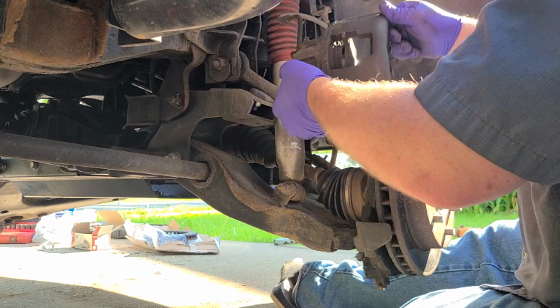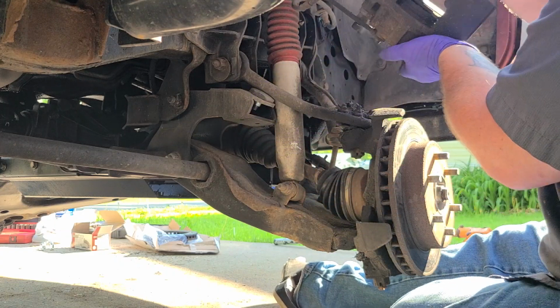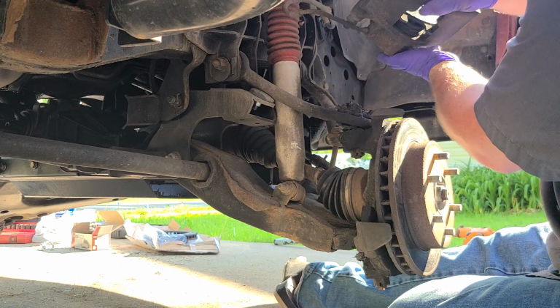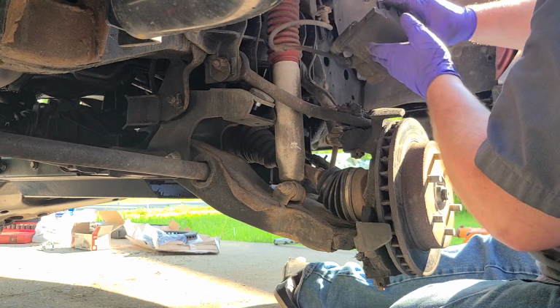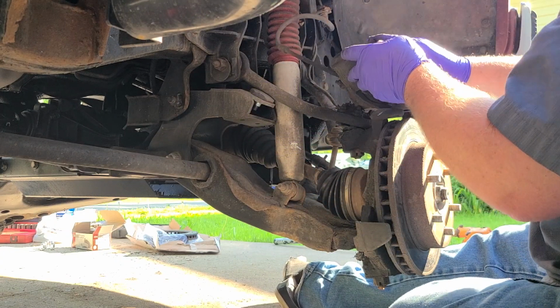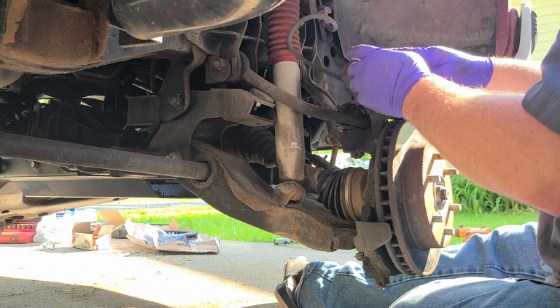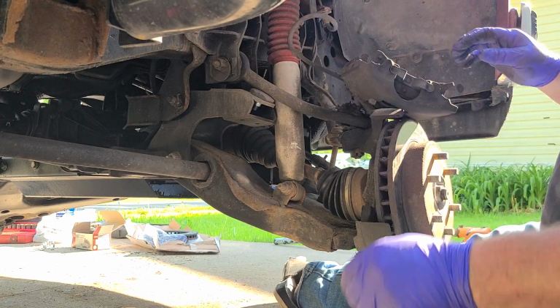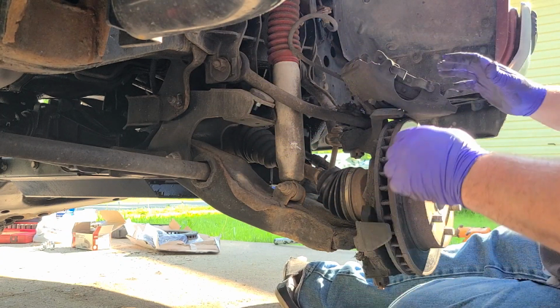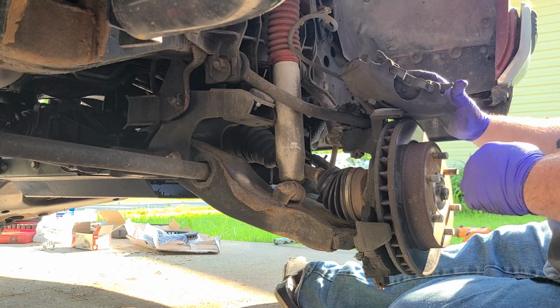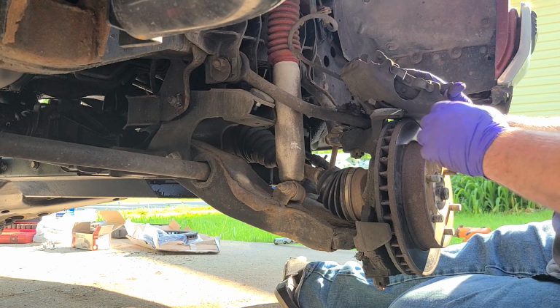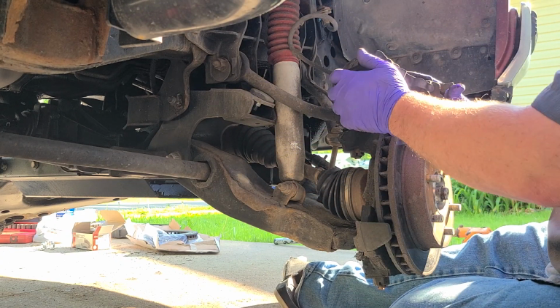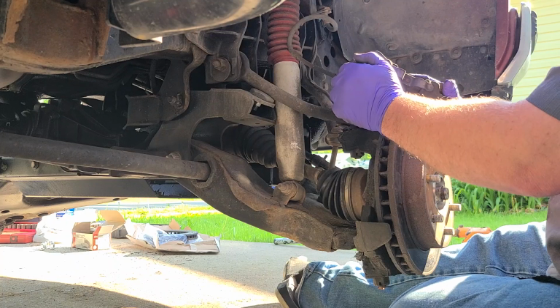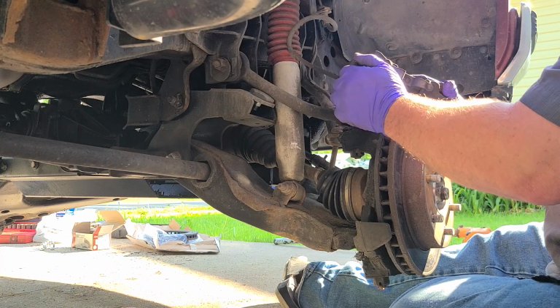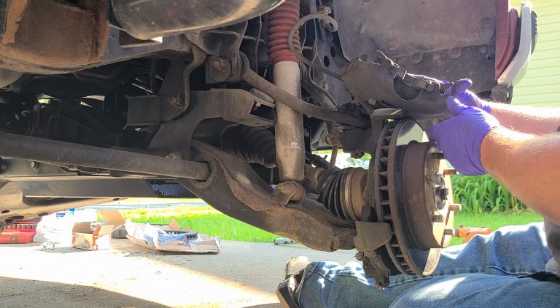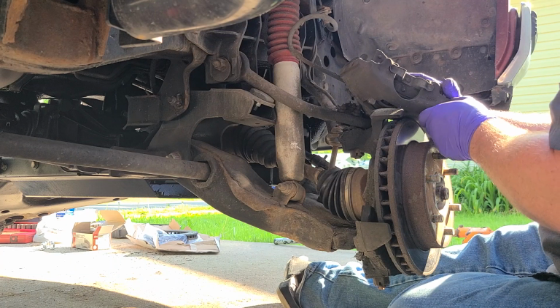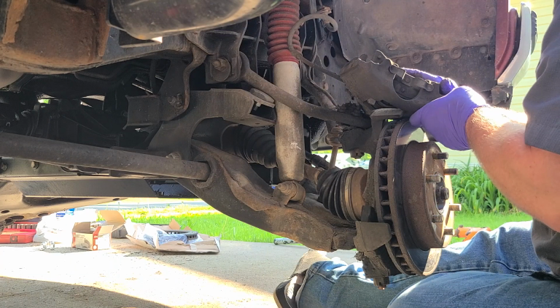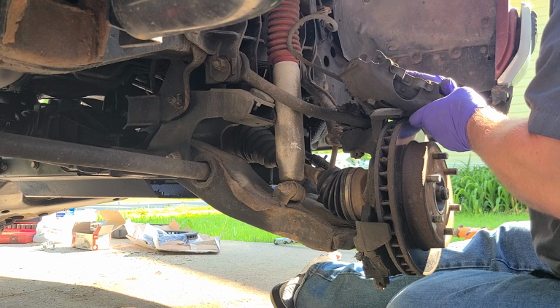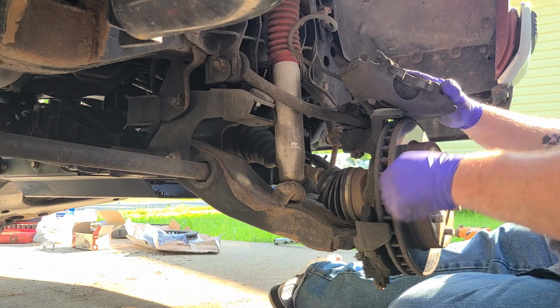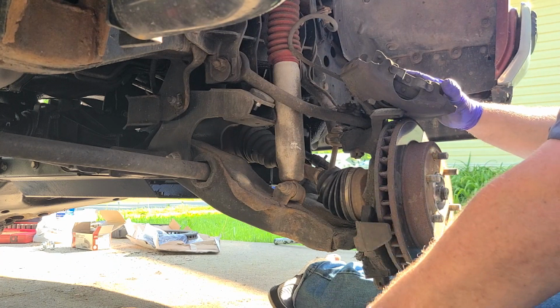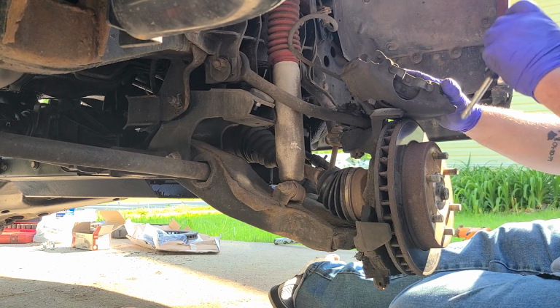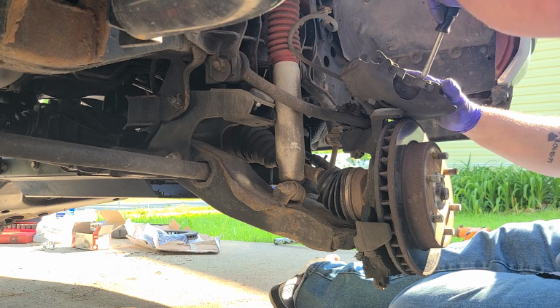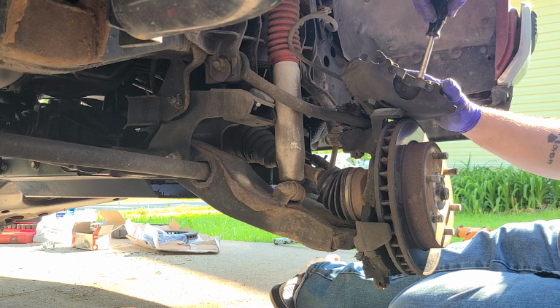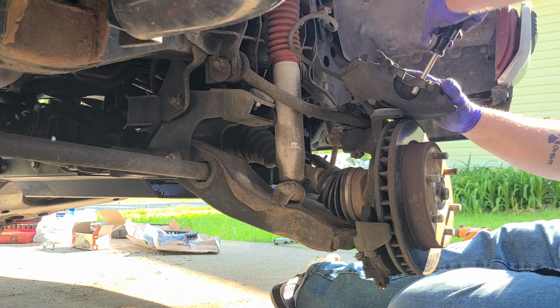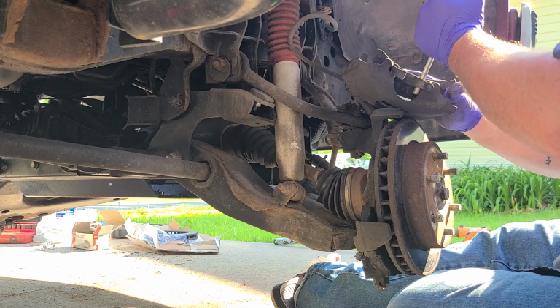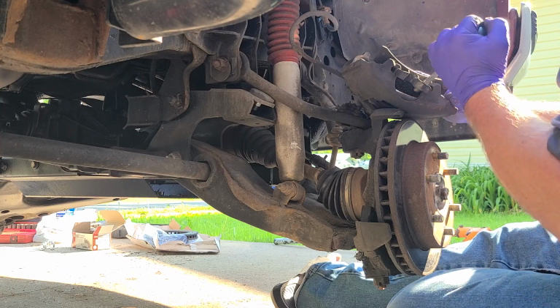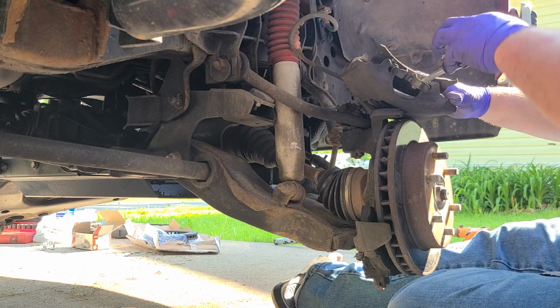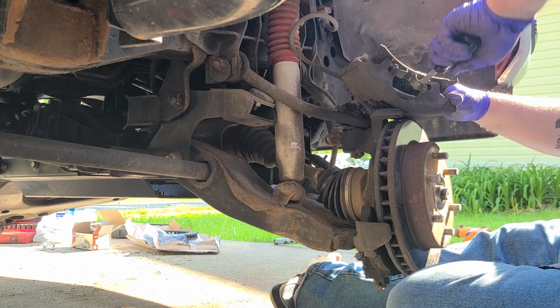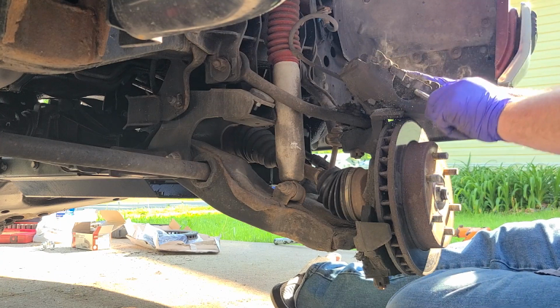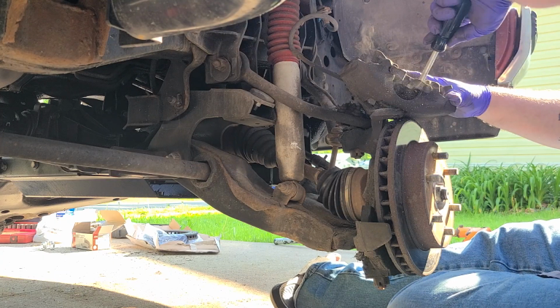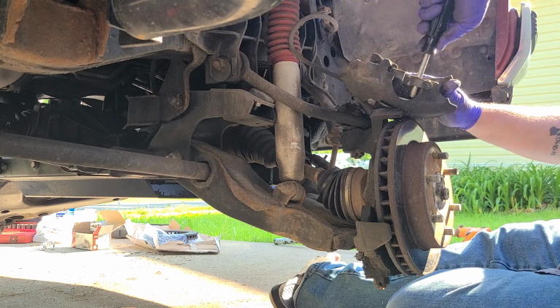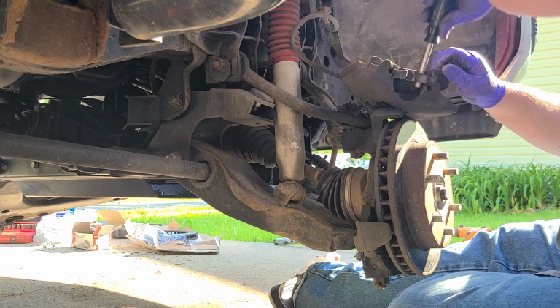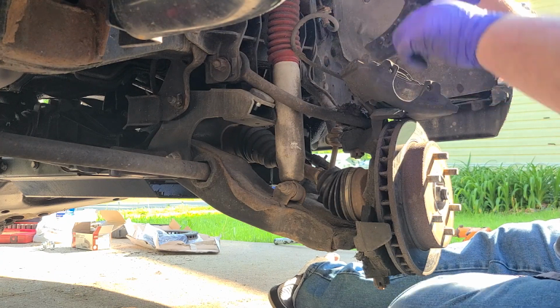And boom — here you got your caliper off. Now the brake pads, they're just held in by these metal retainers and they just pop right out of there real quick.